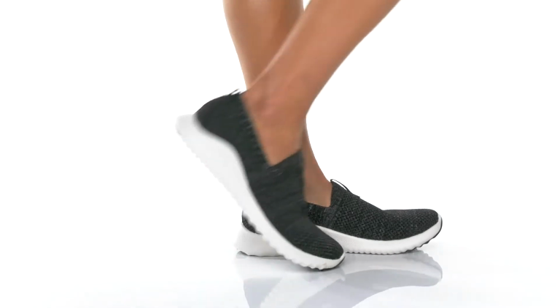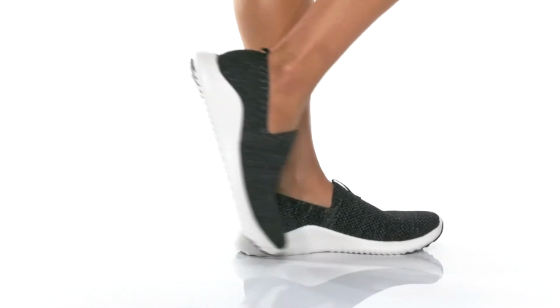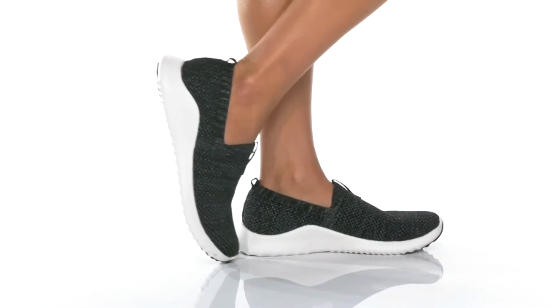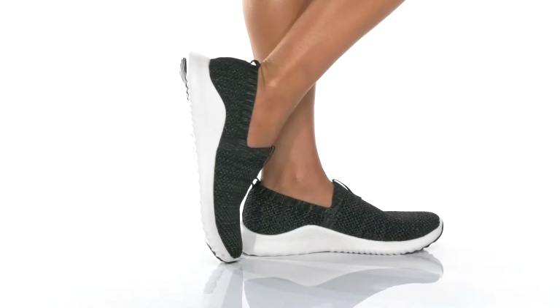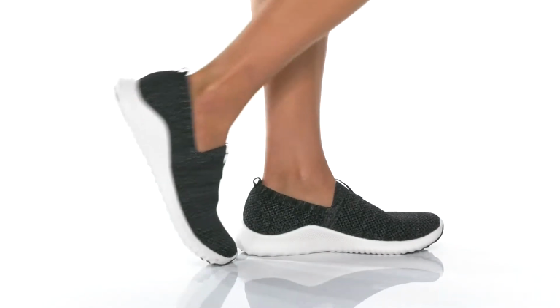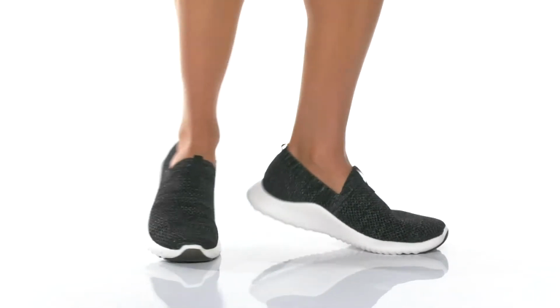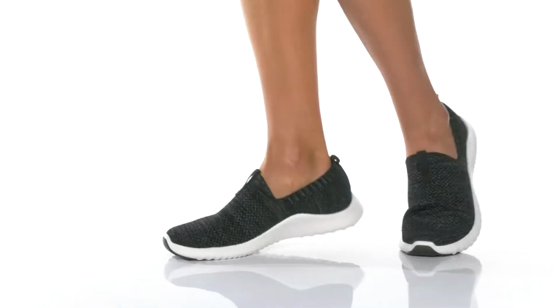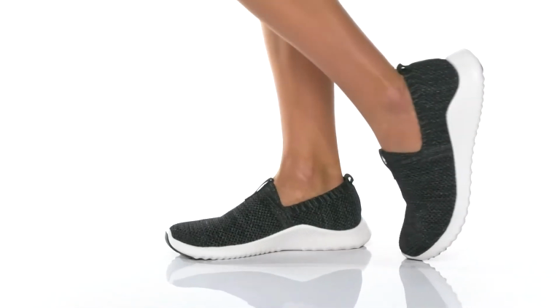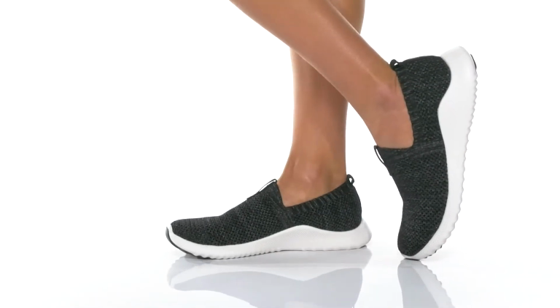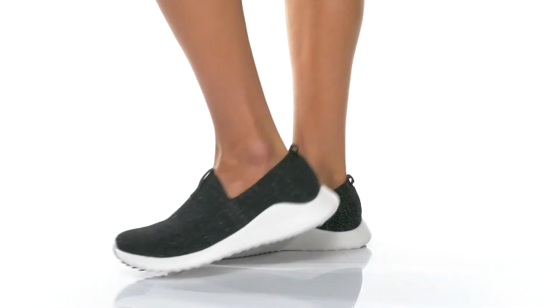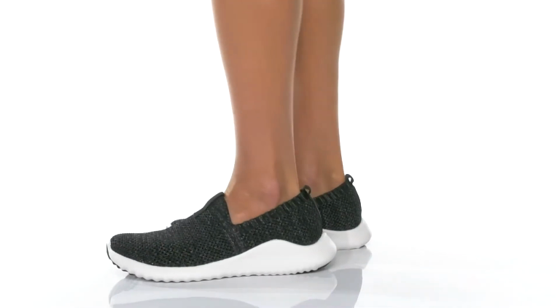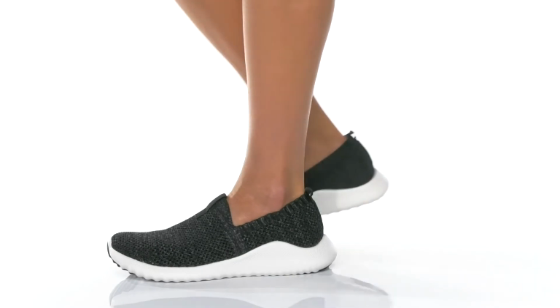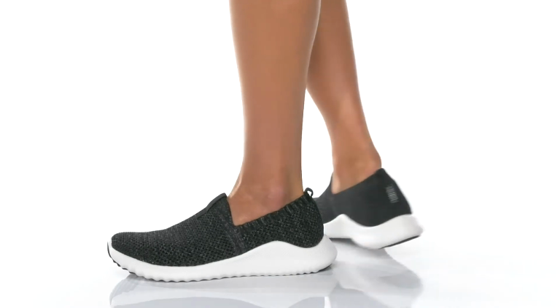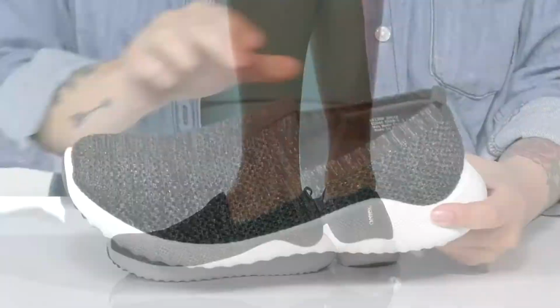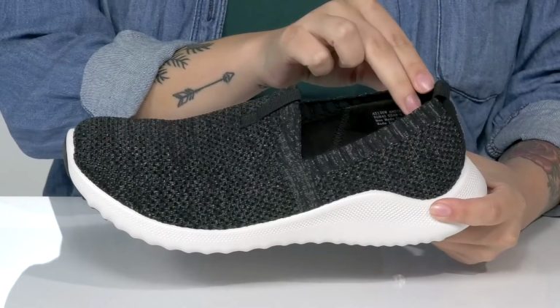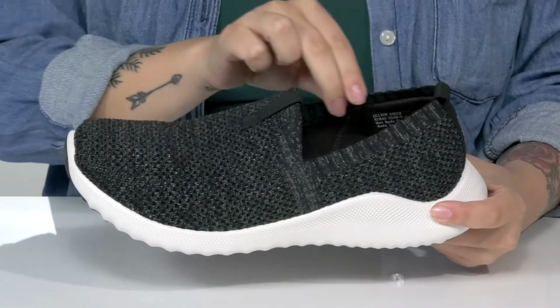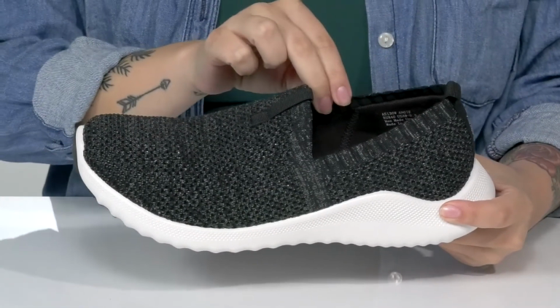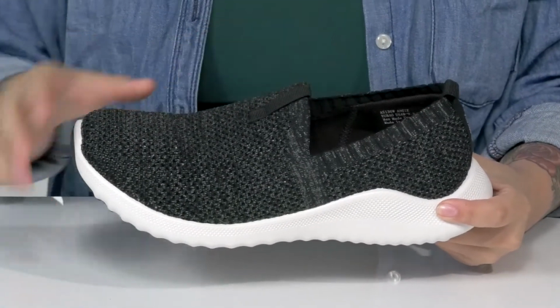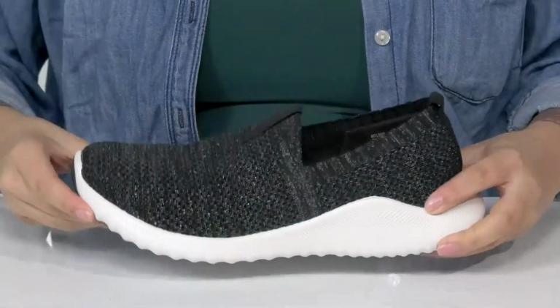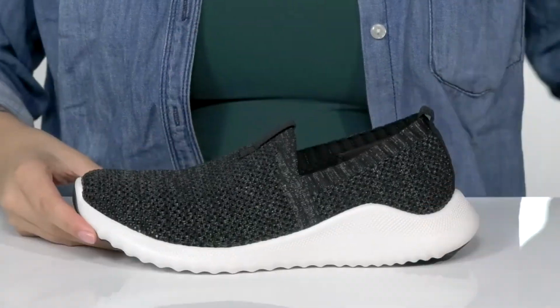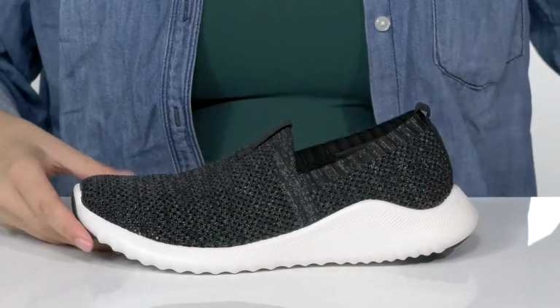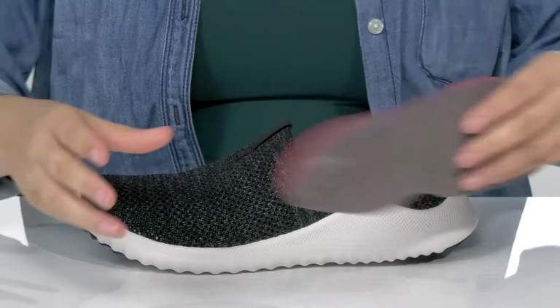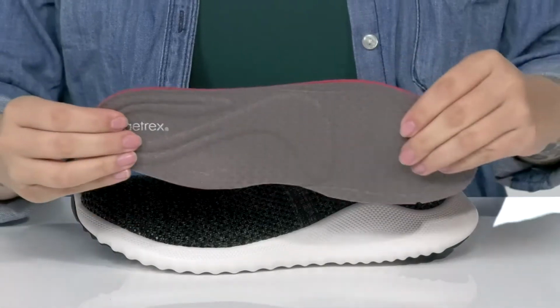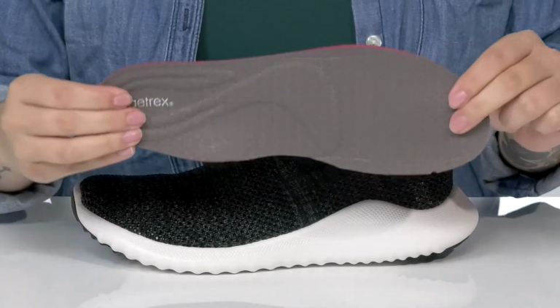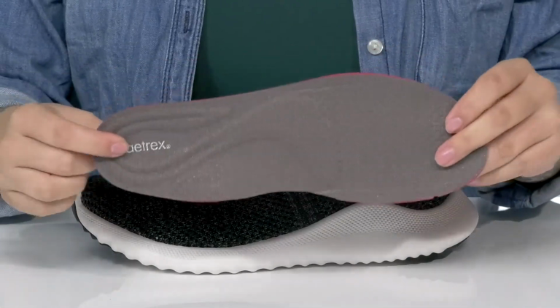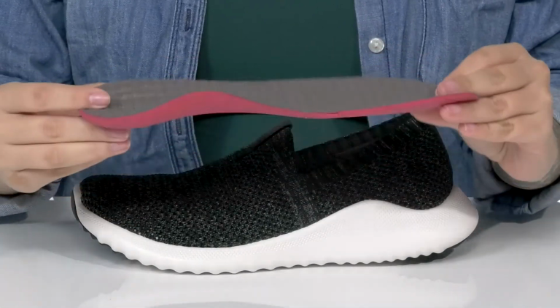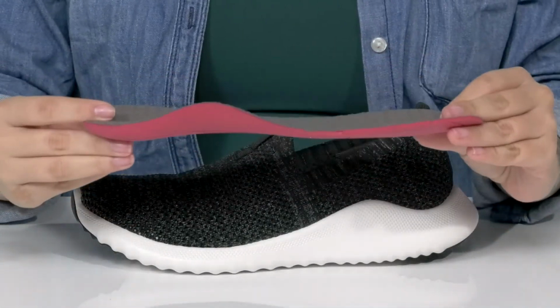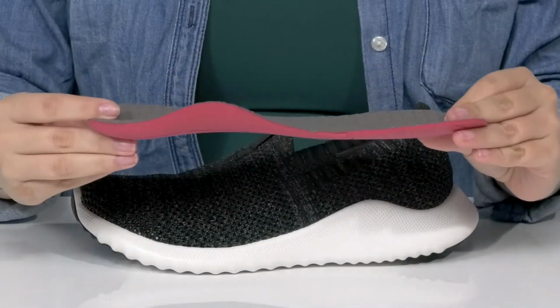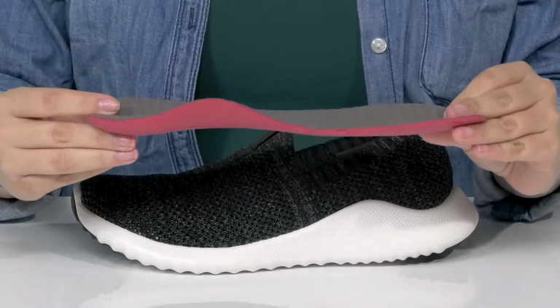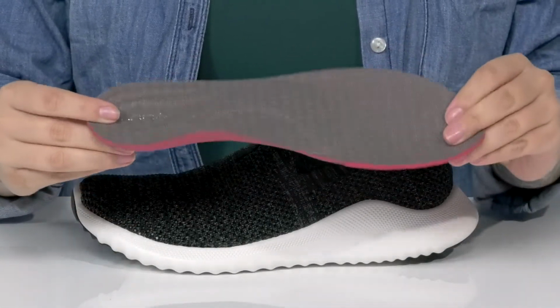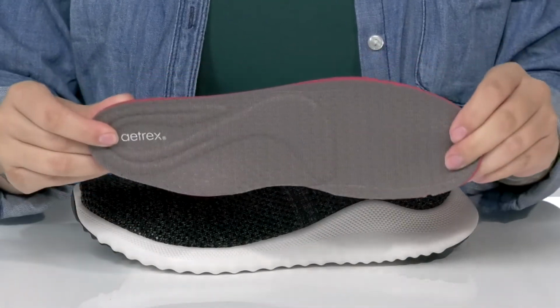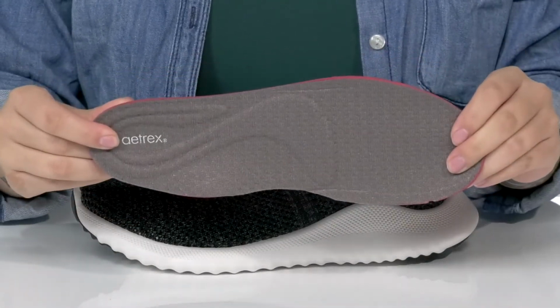These lightweight slip-on shoes have a breathable textile upper with a little bit of a metallic shine. Inside is a textile lining as well as a removable insole that does have a further back arch placement to help relieve heel and arch pain.